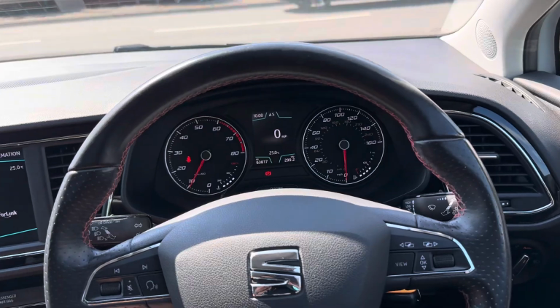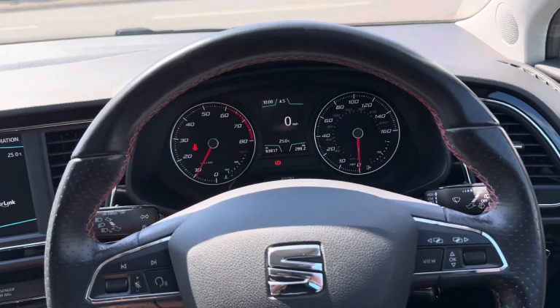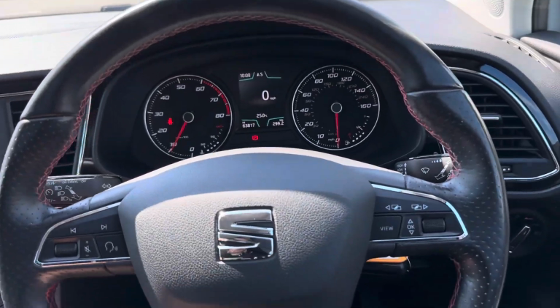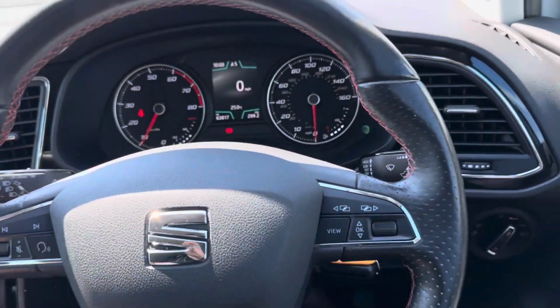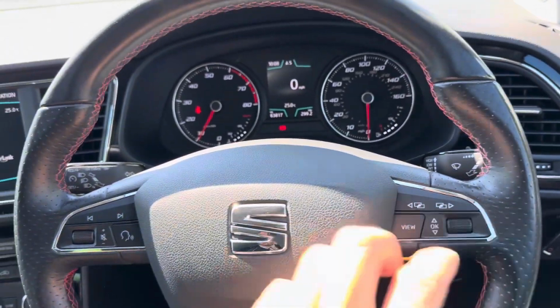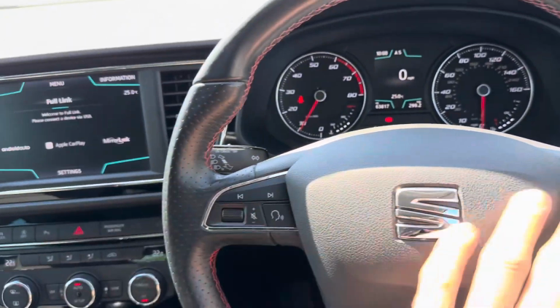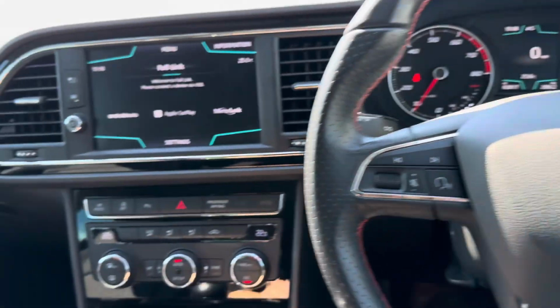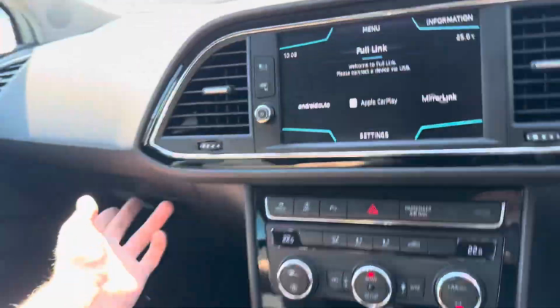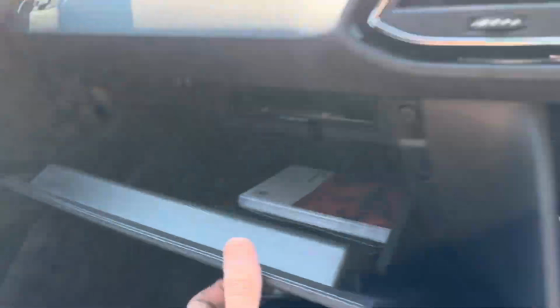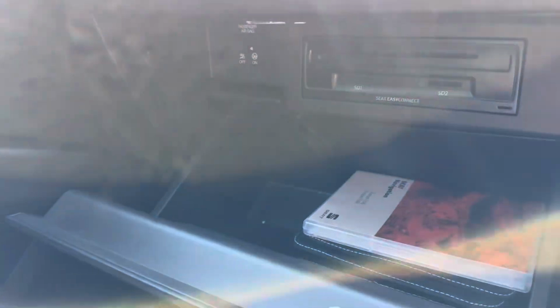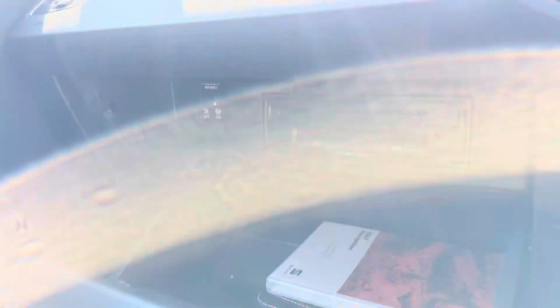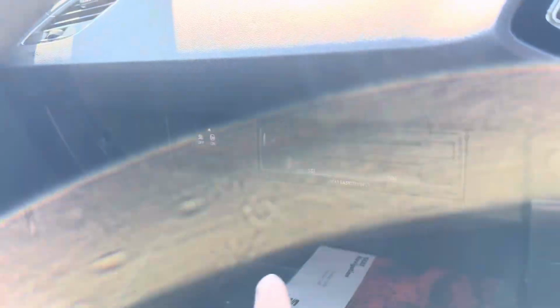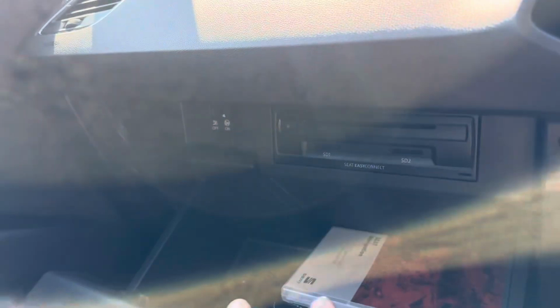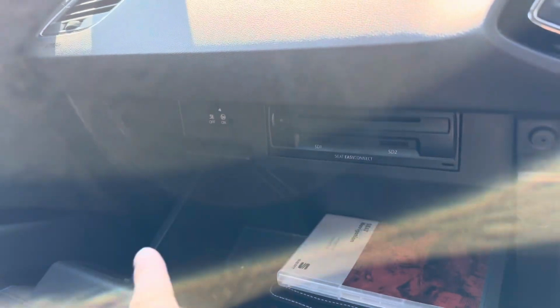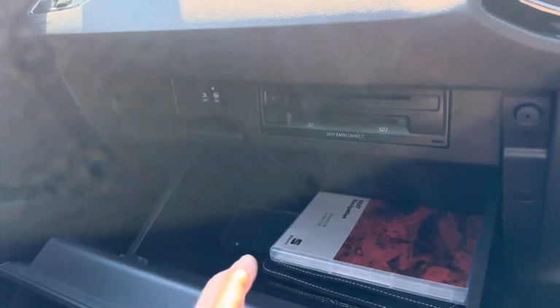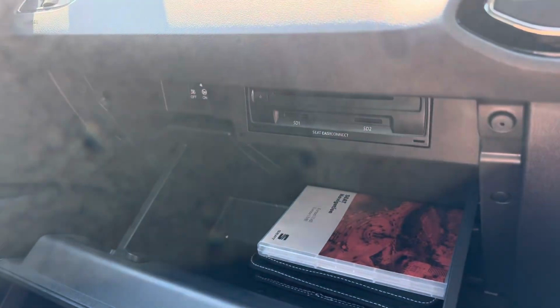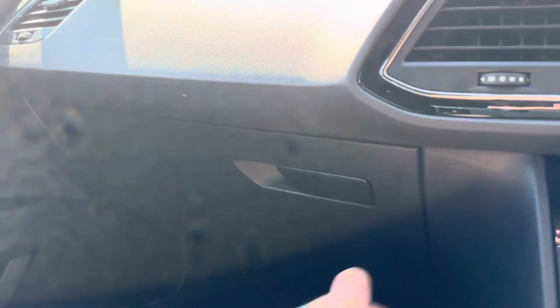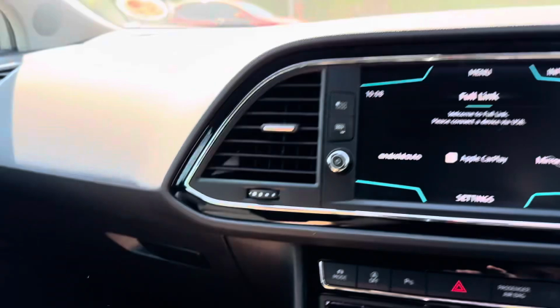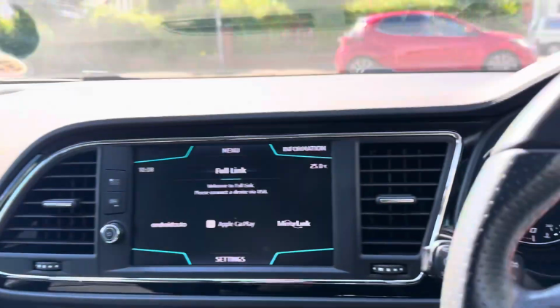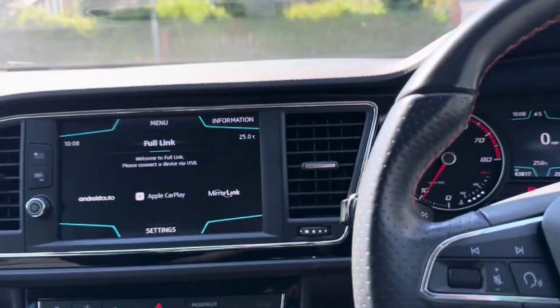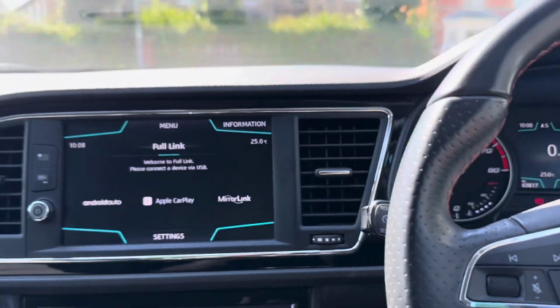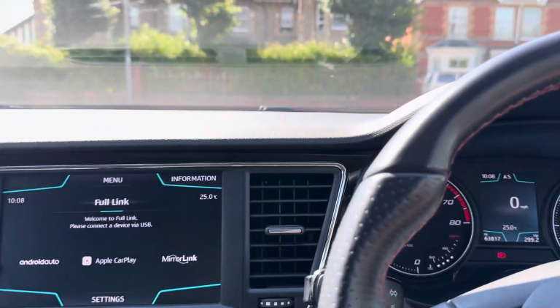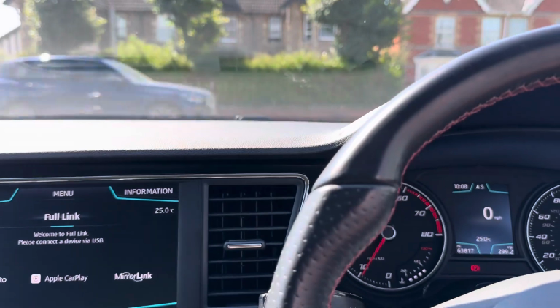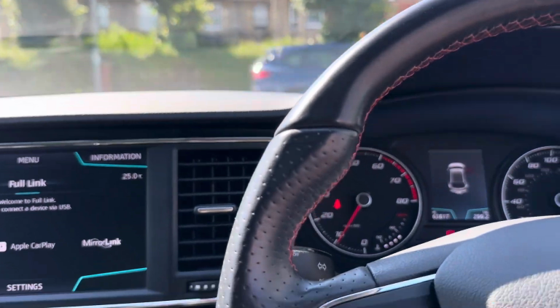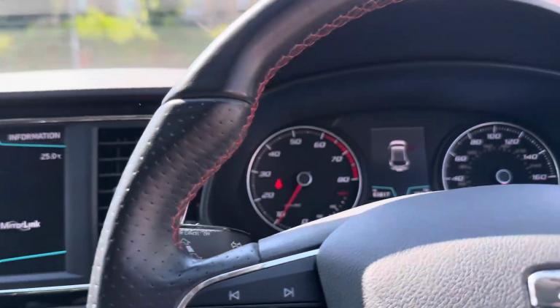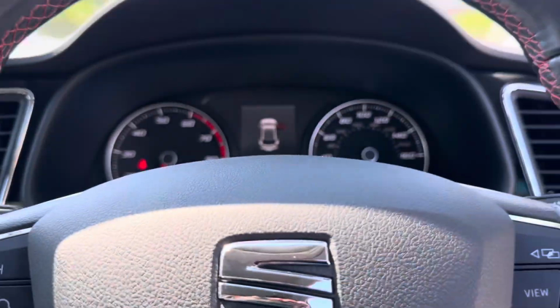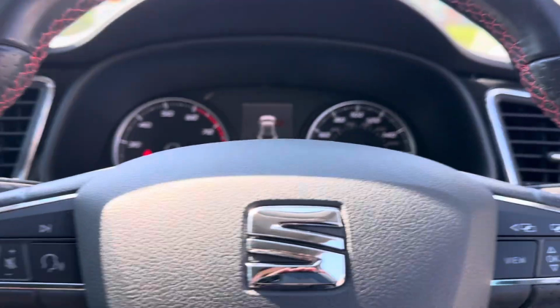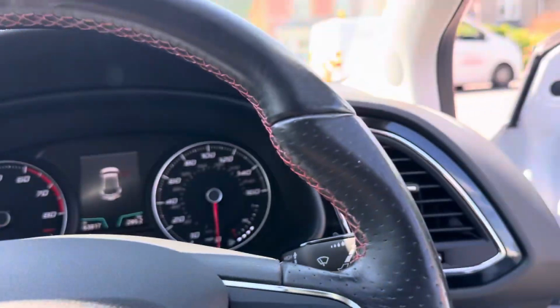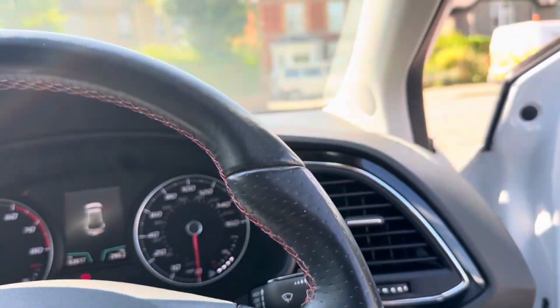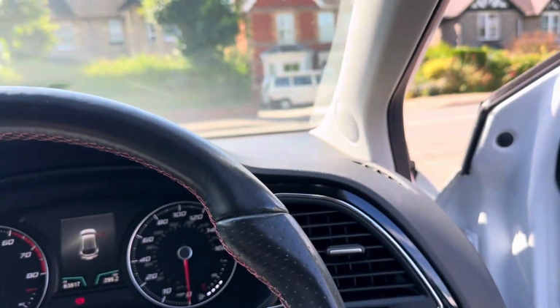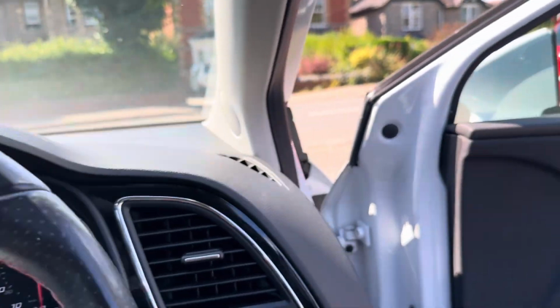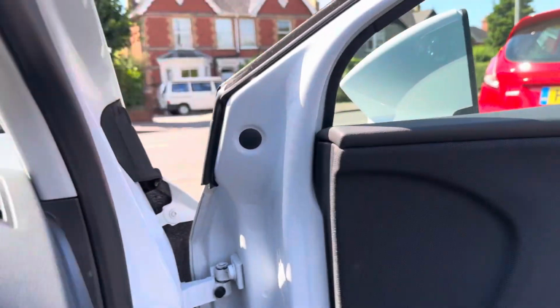All the audio controls on the steering wheel. We've got a CD player, two SD card readers, and a handbook, two keys. Everything we sell comes serviced and MOT'd prior to collection.